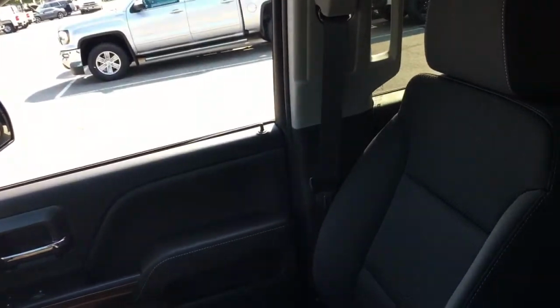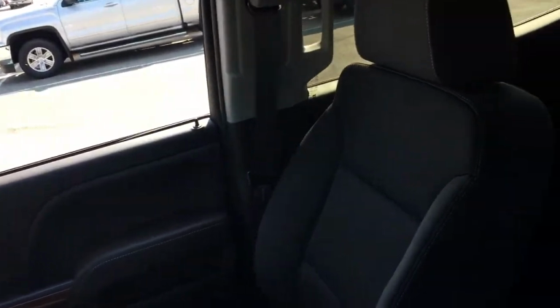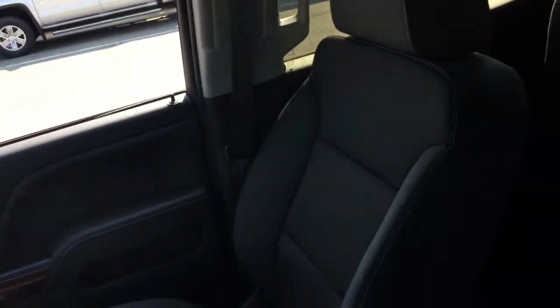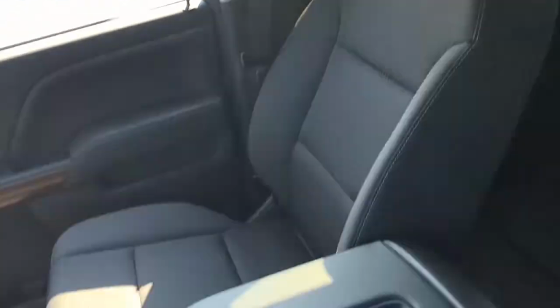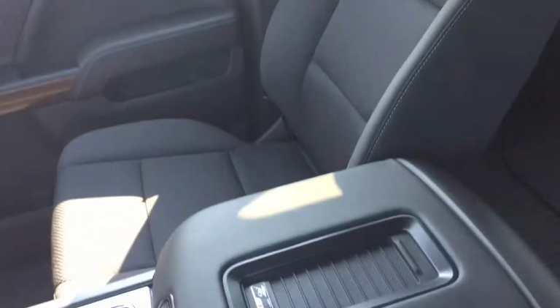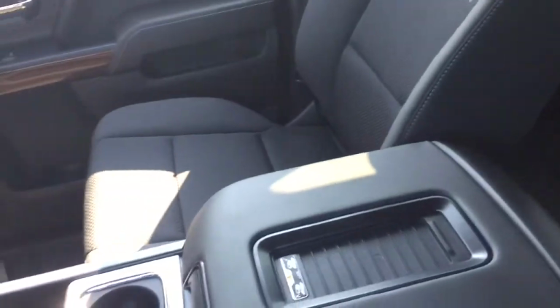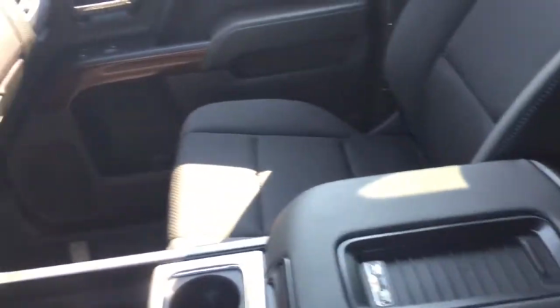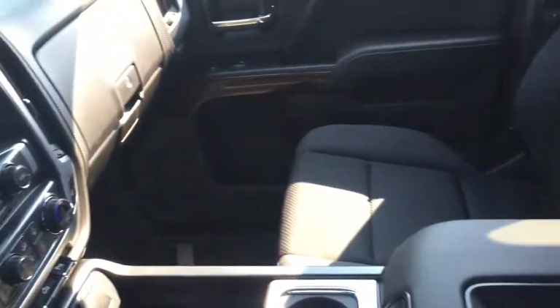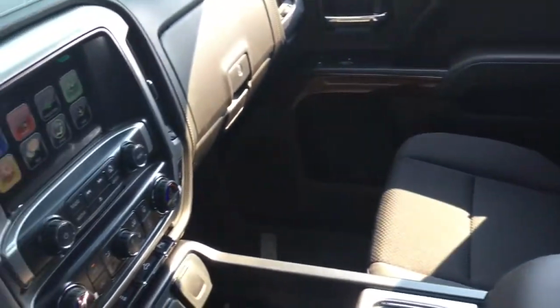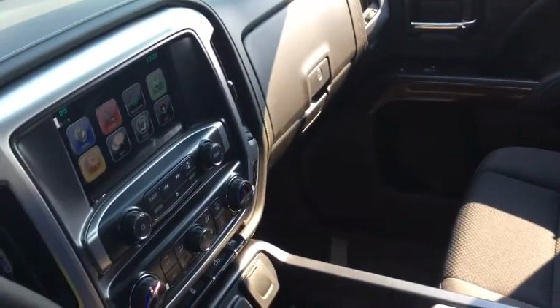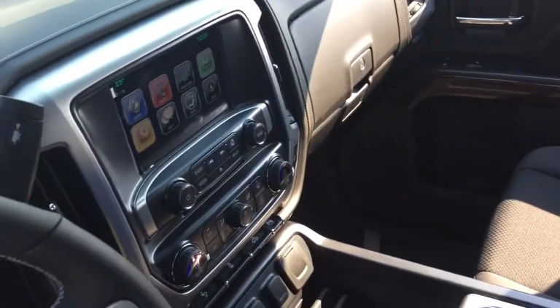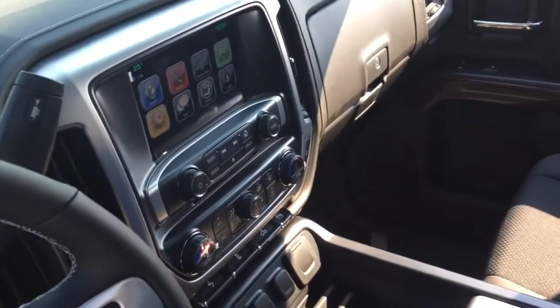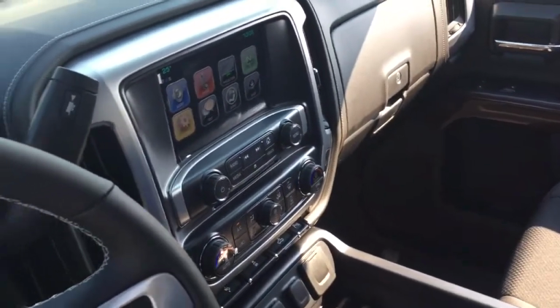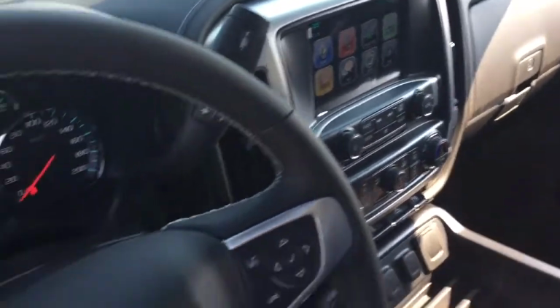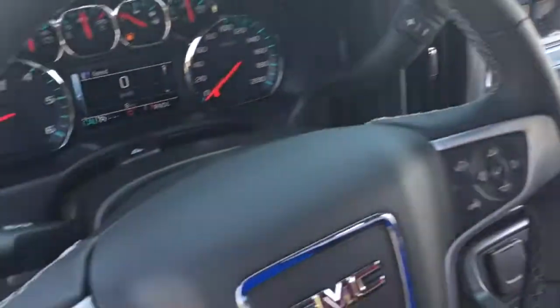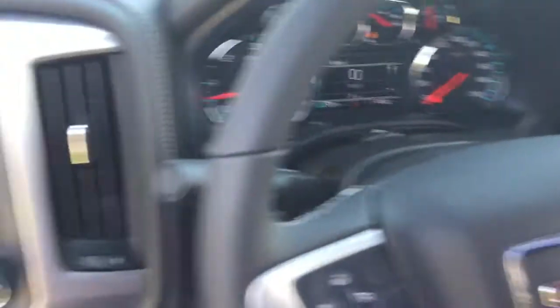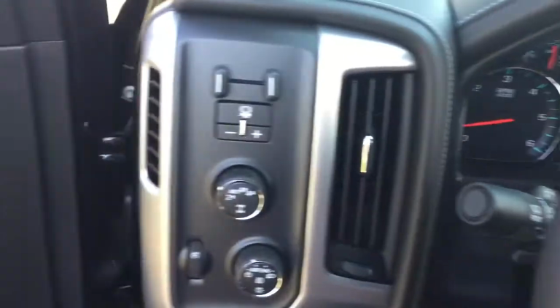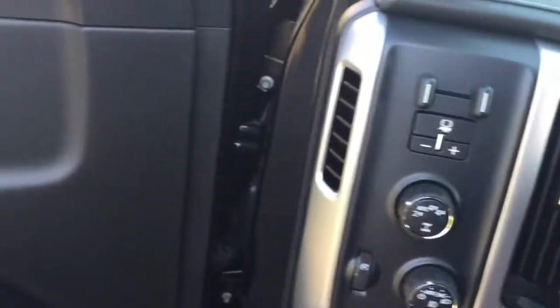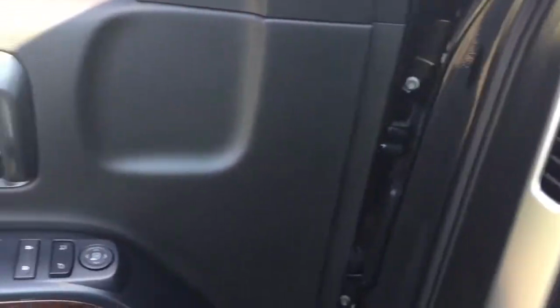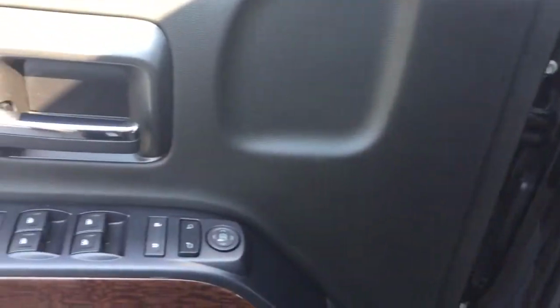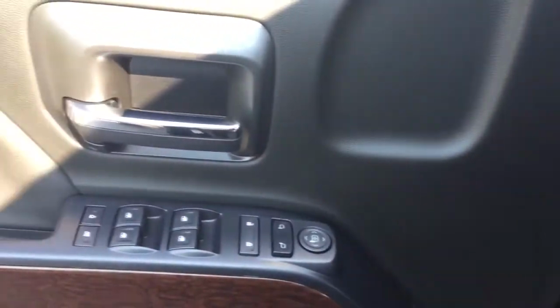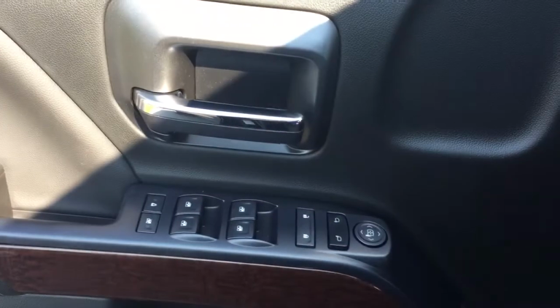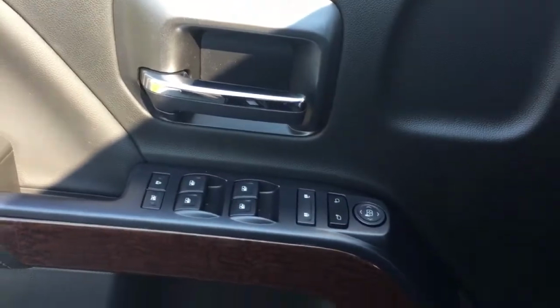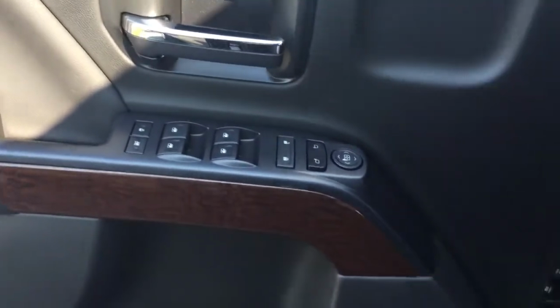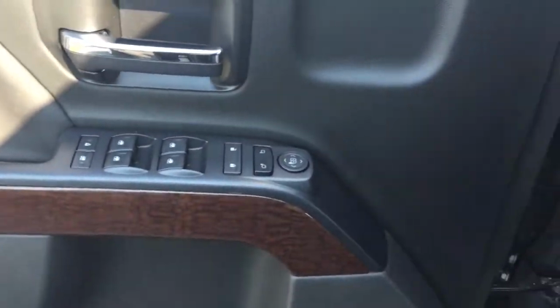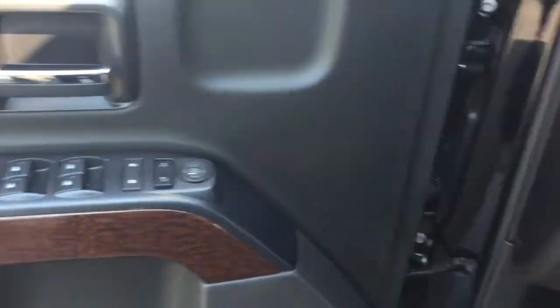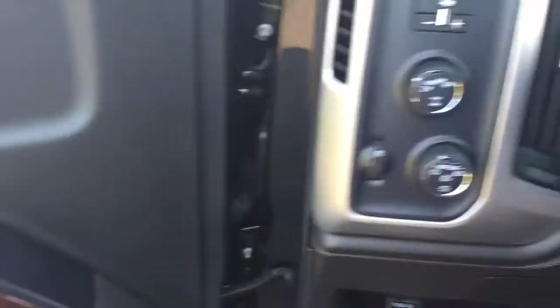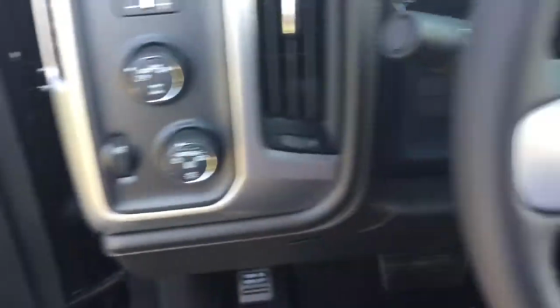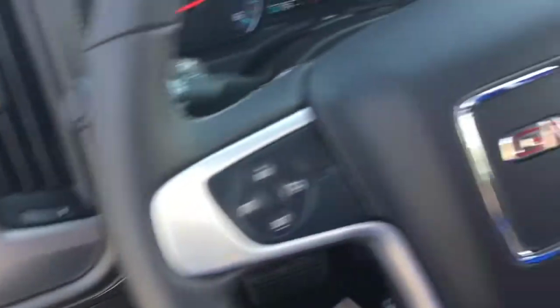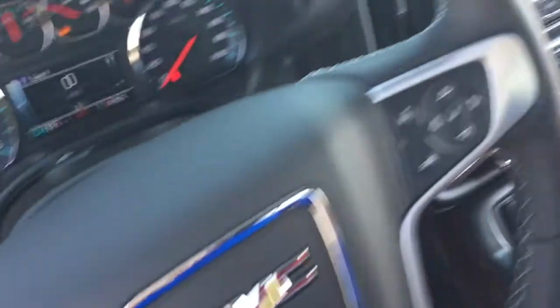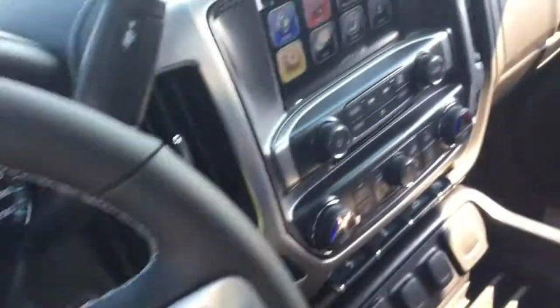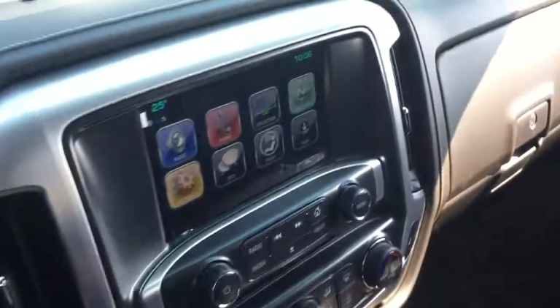We've got all-cloth upholstery in this one. We're going to take a look around this beautiful 2017 1500, see what's included, where everything is located. And how about we start with the IntelliLink system.